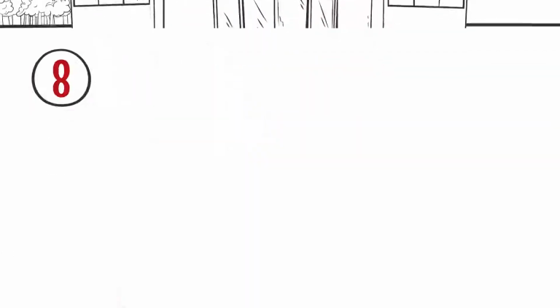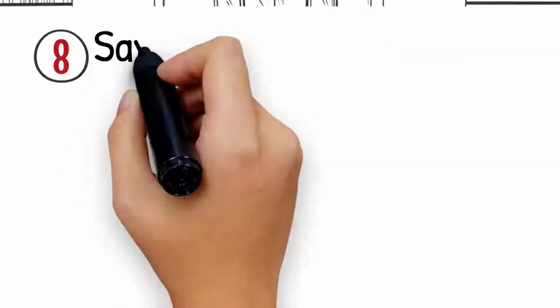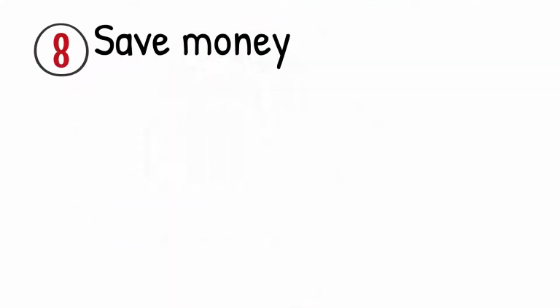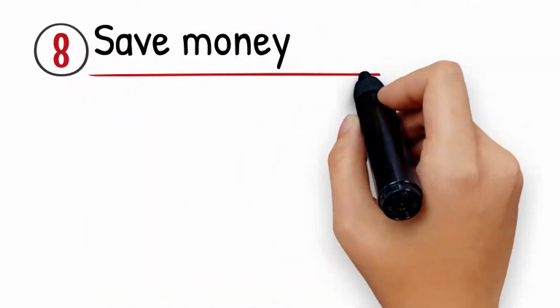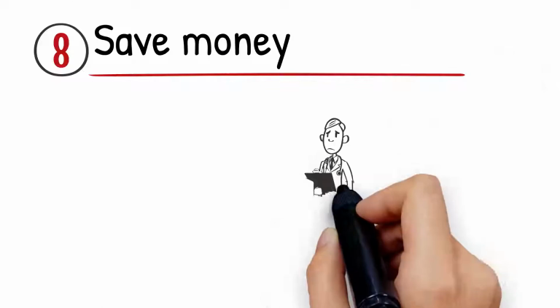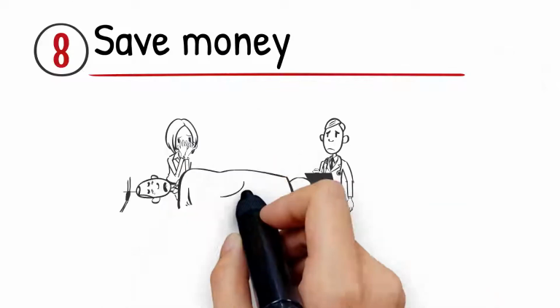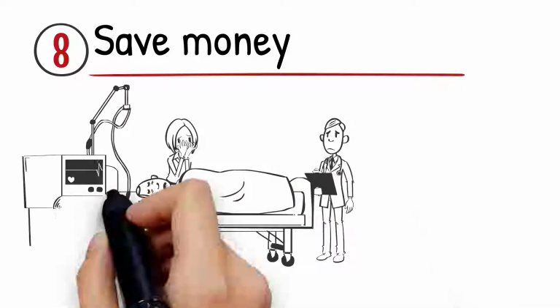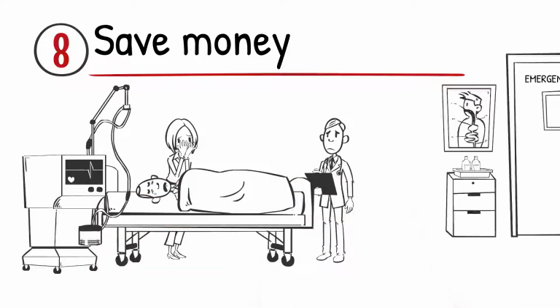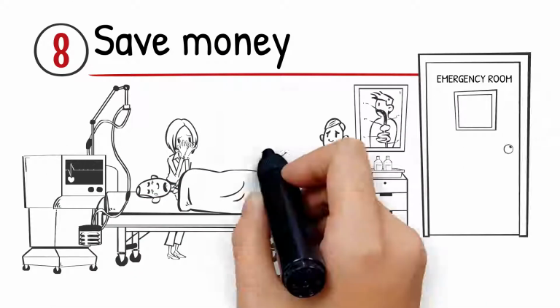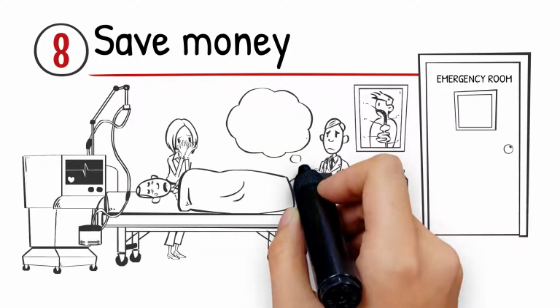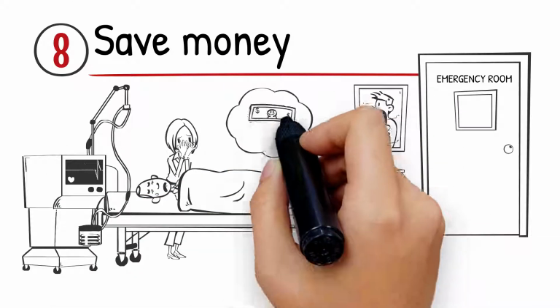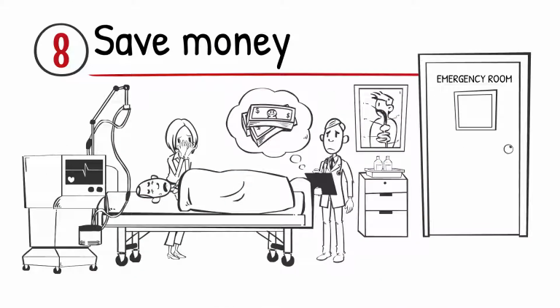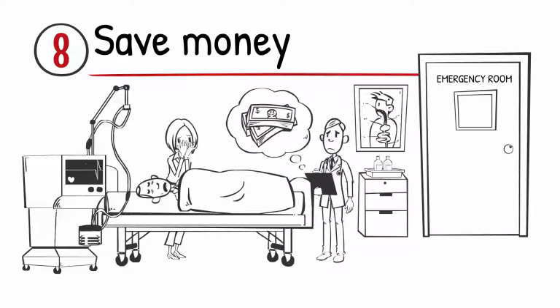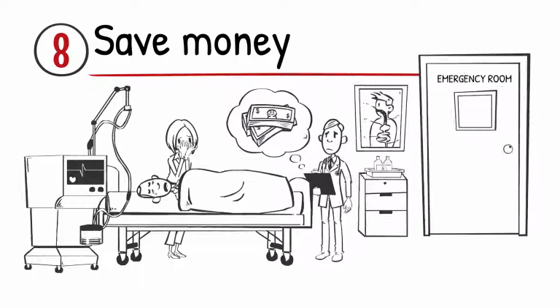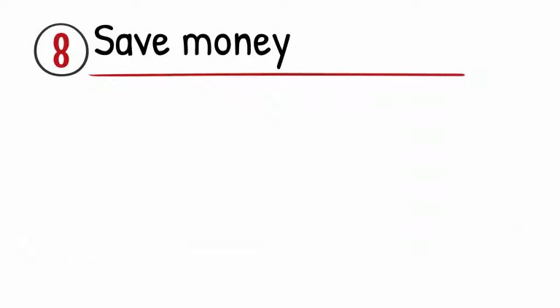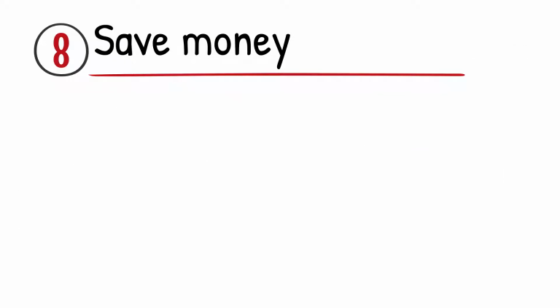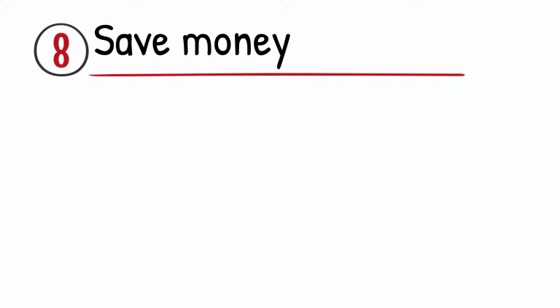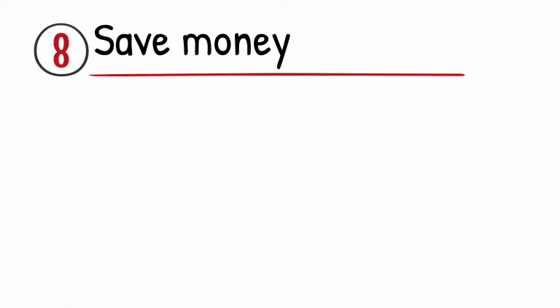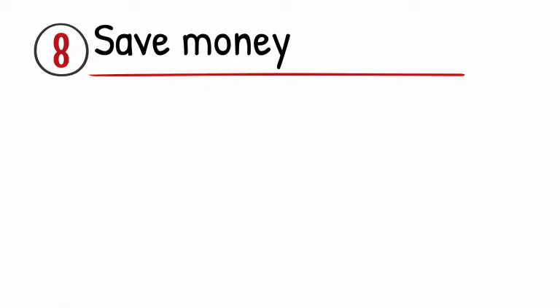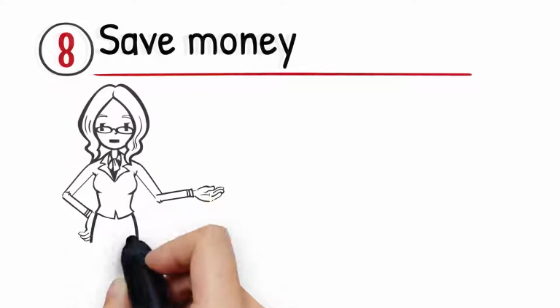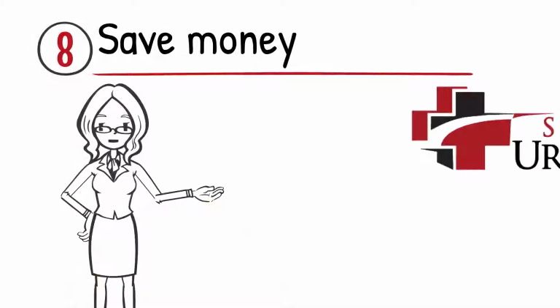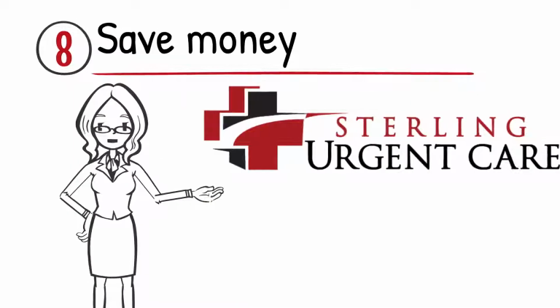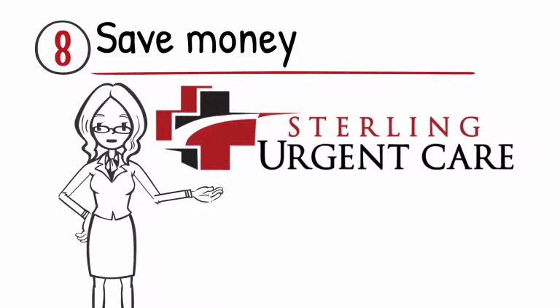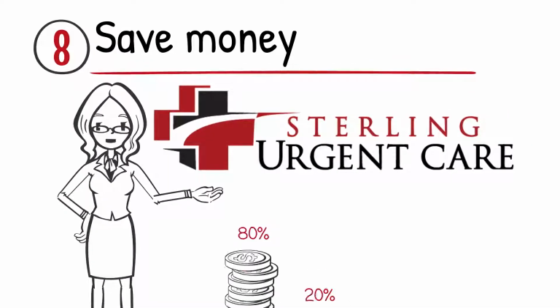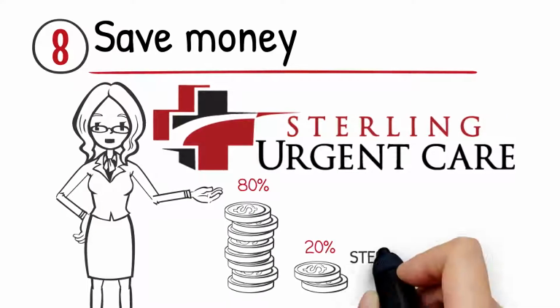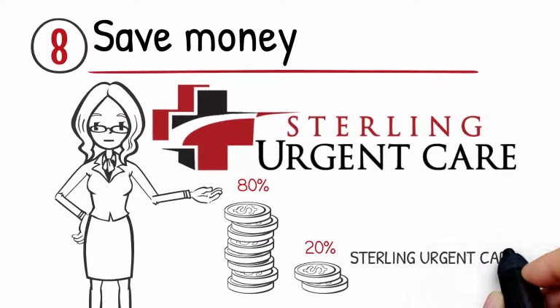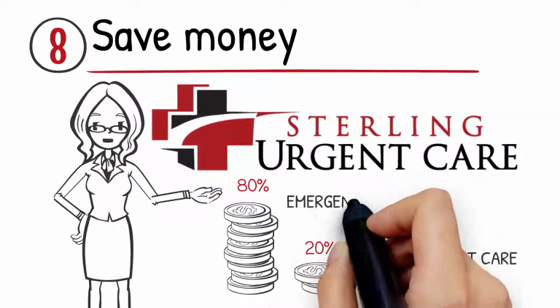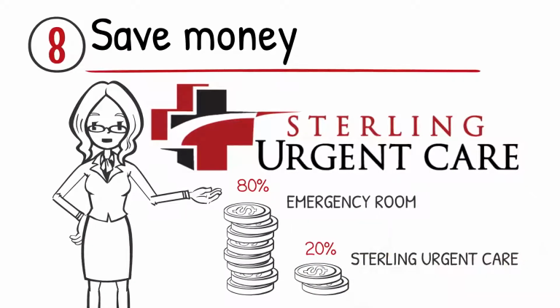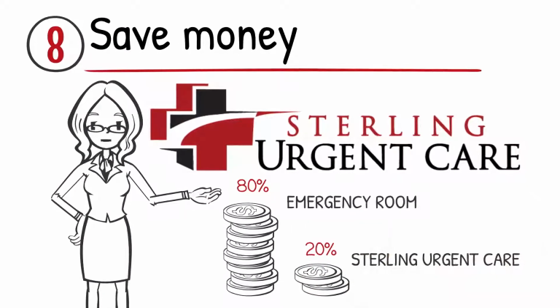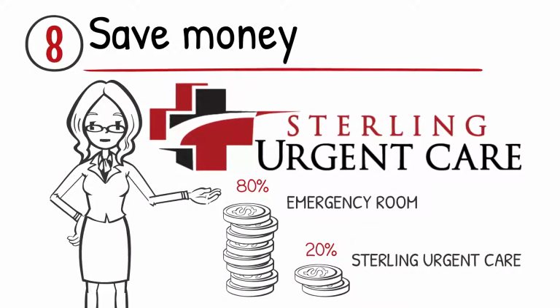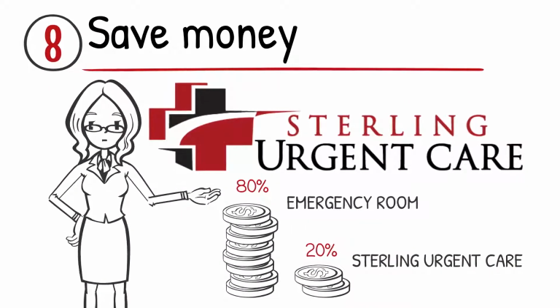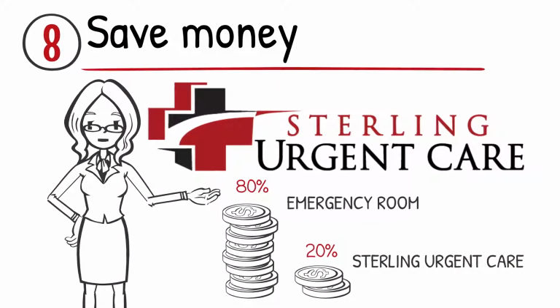Number 8: Save Money. It's no secret that emergency room care can be incredibly expensive. Treatment at Sterling Urgent Care is a fraction of what it costs to visit an emergency room.